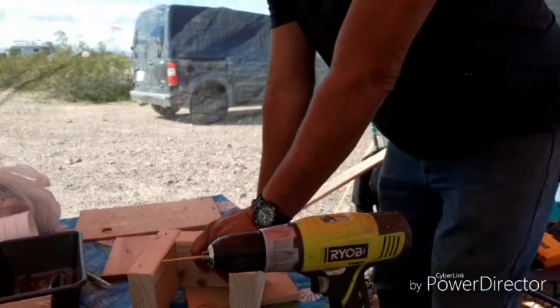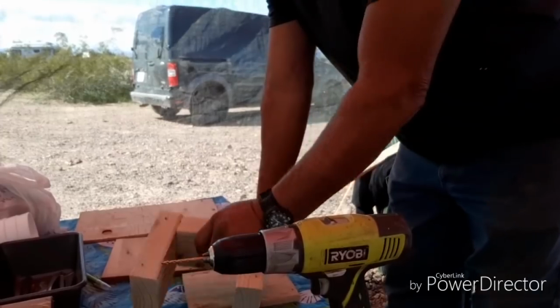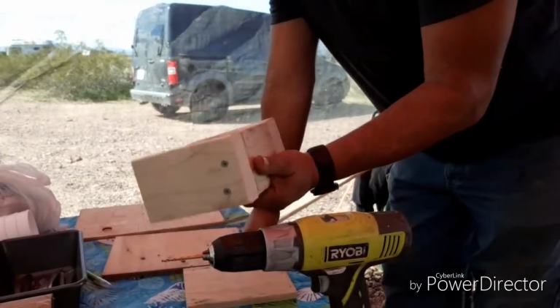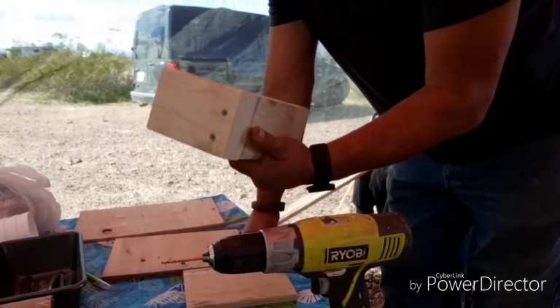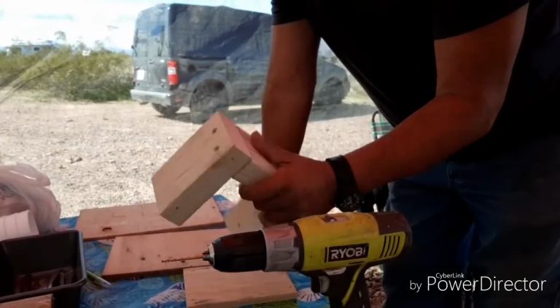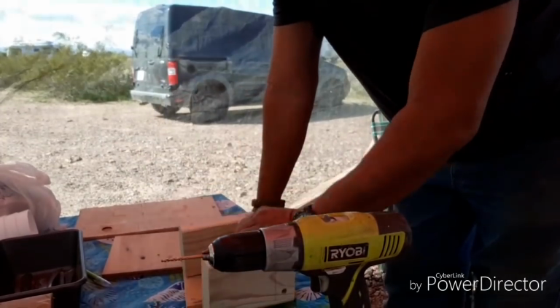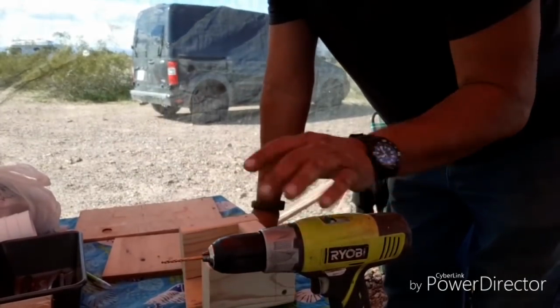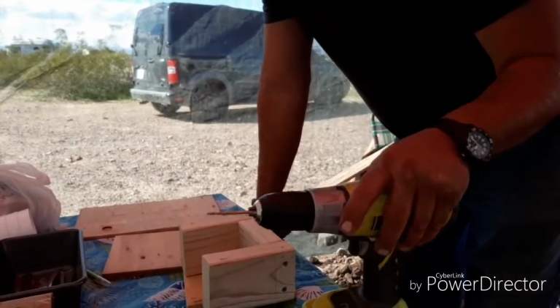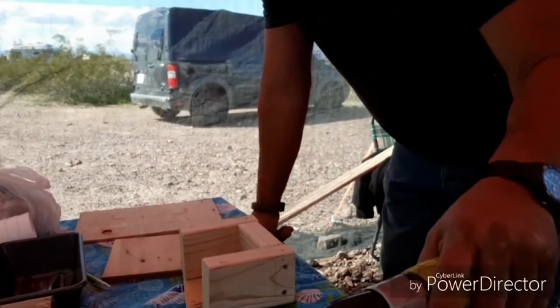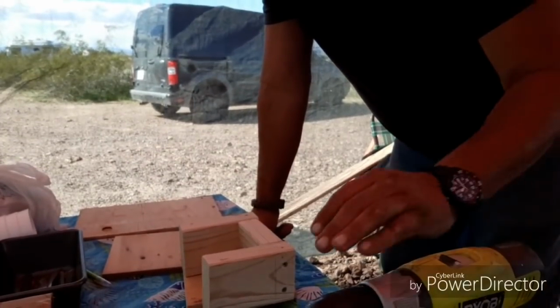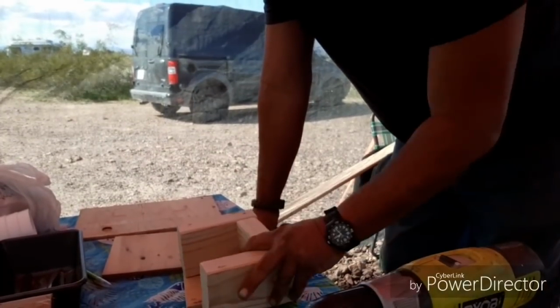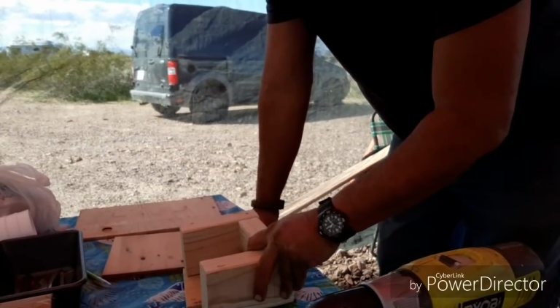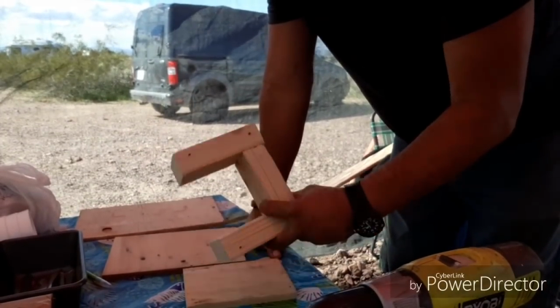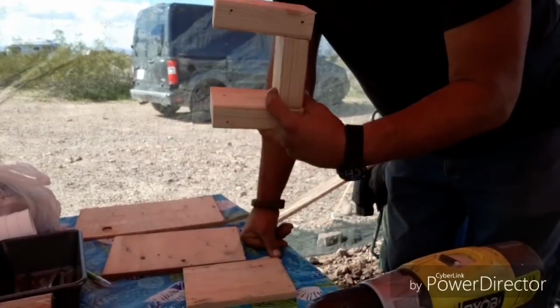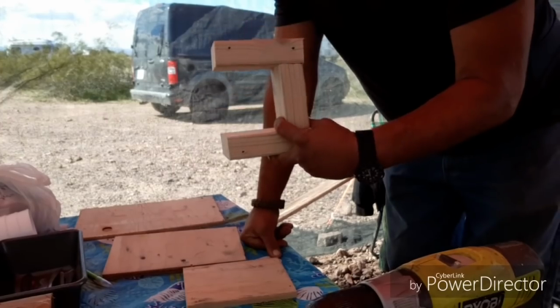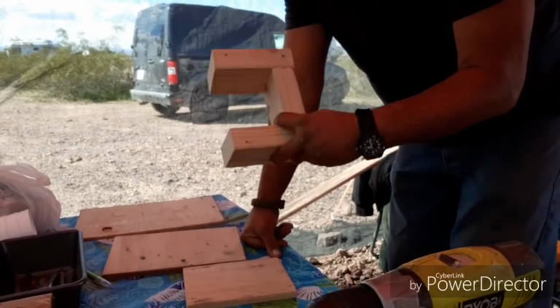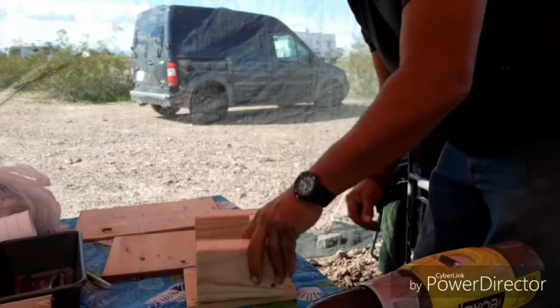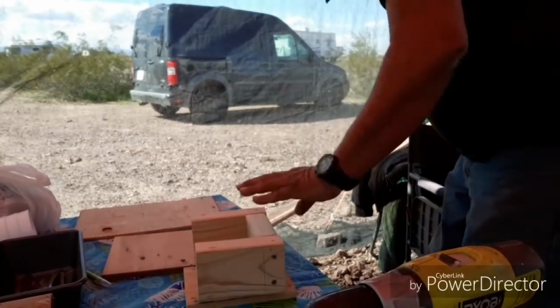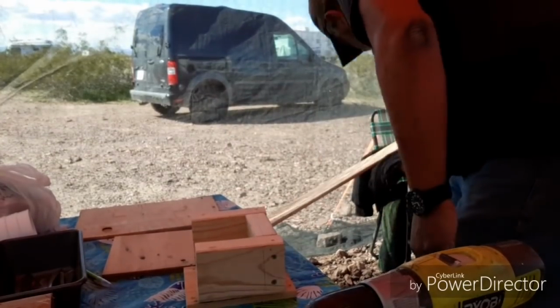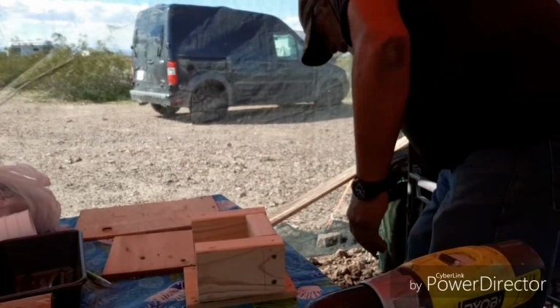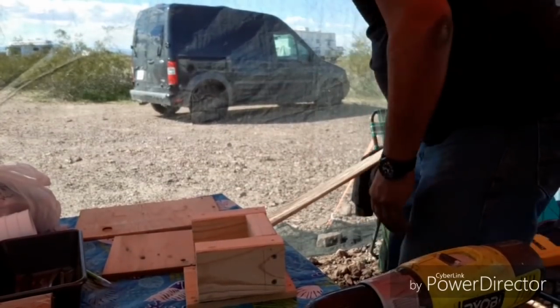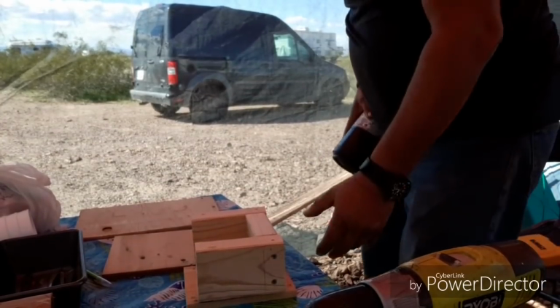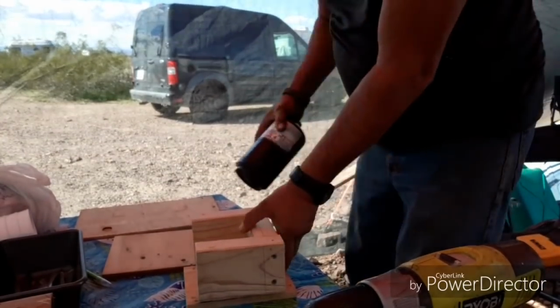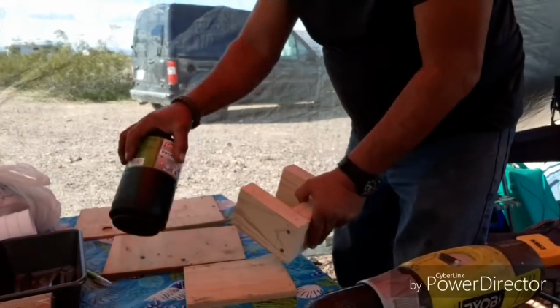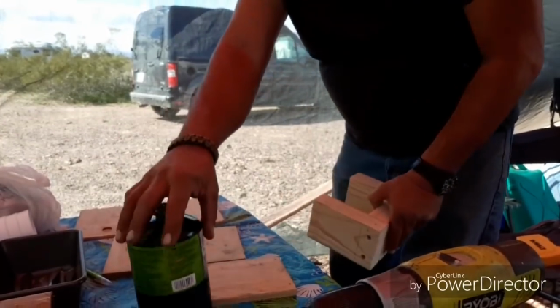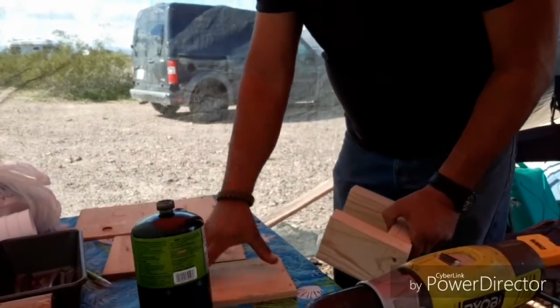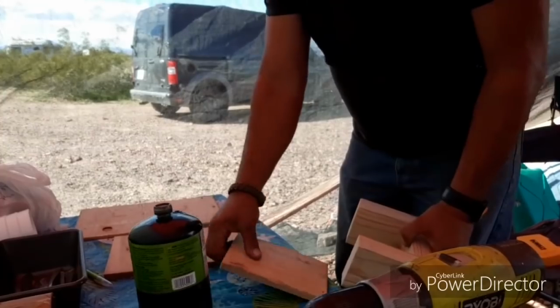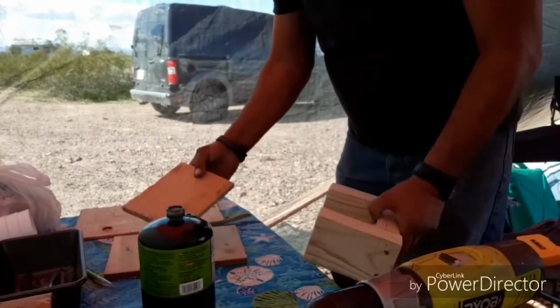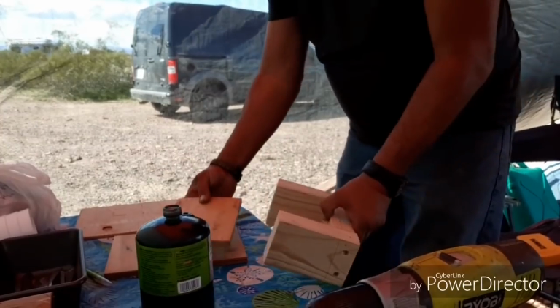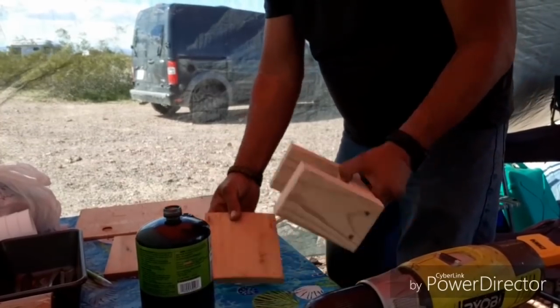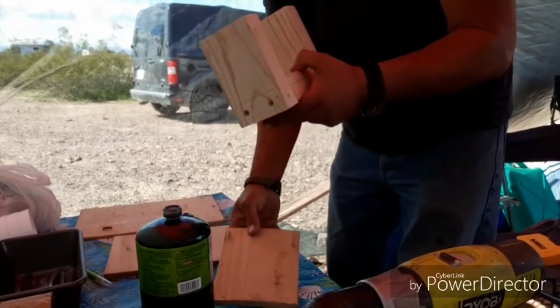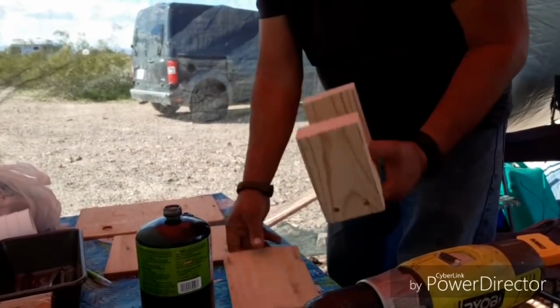So I'm making it out of scrap lumber. What I did was I measured the green tank — it's going to fit right inside this box.